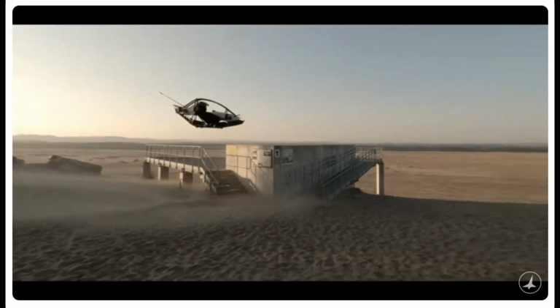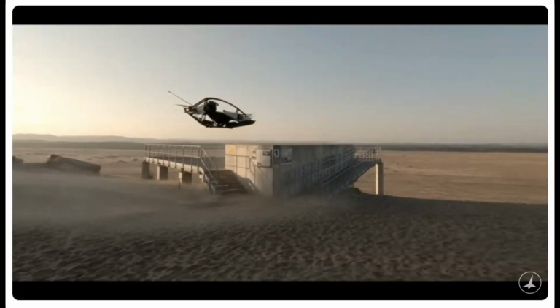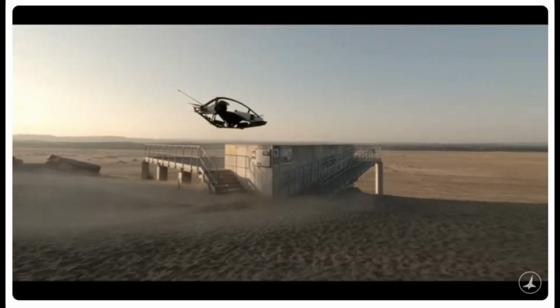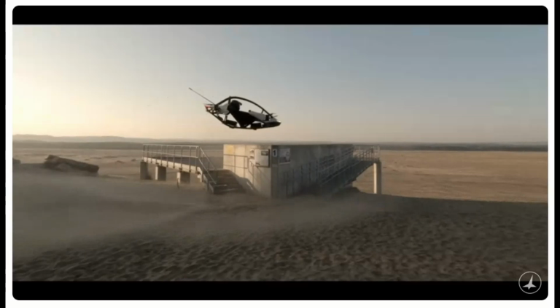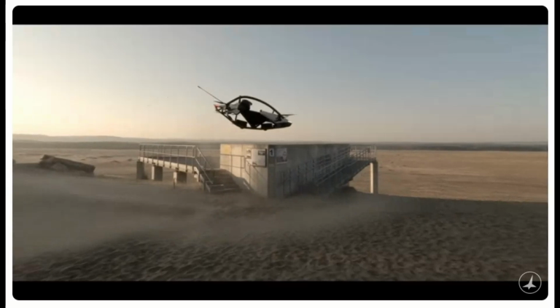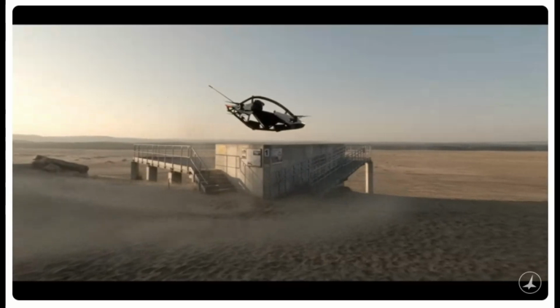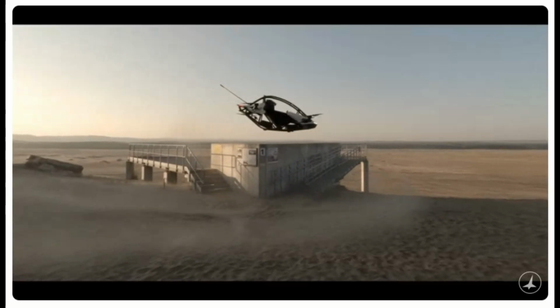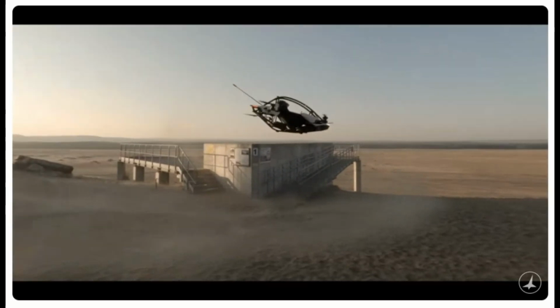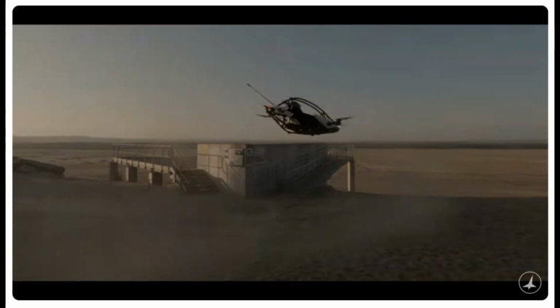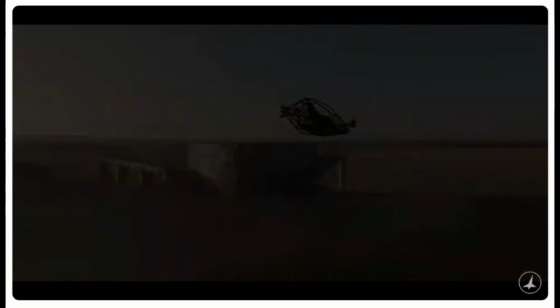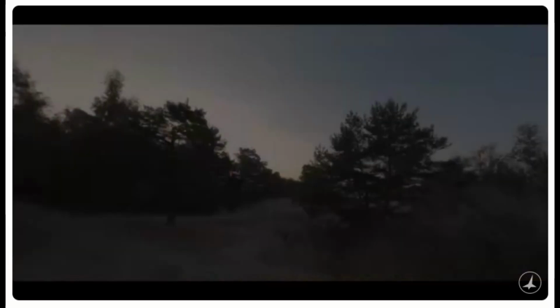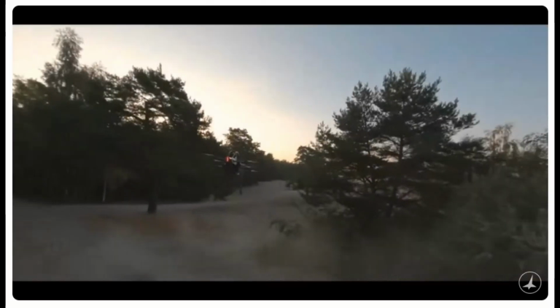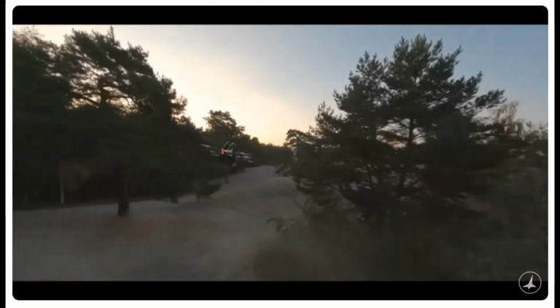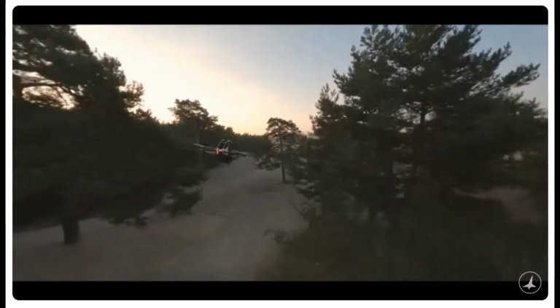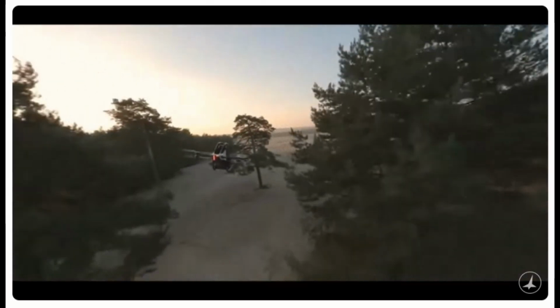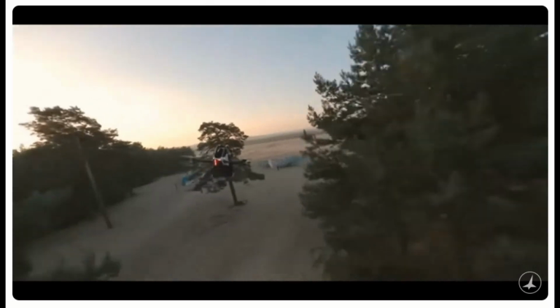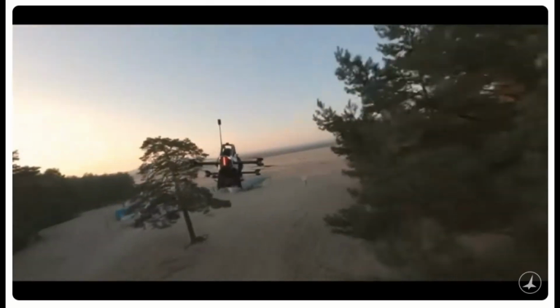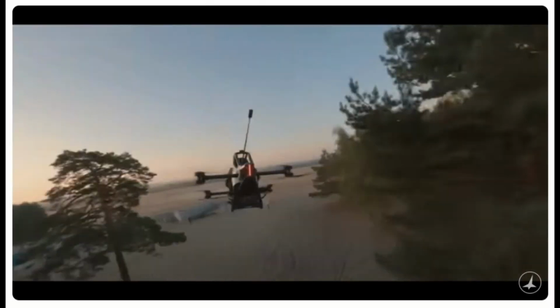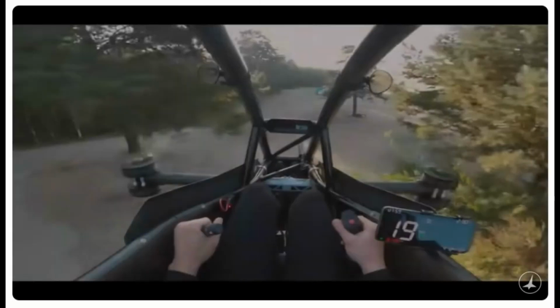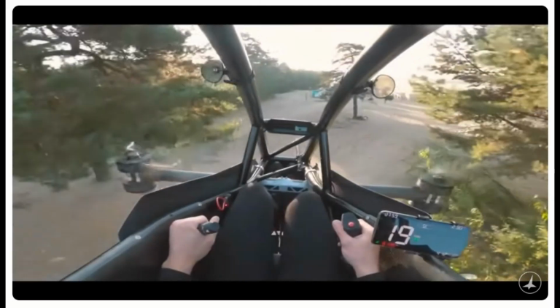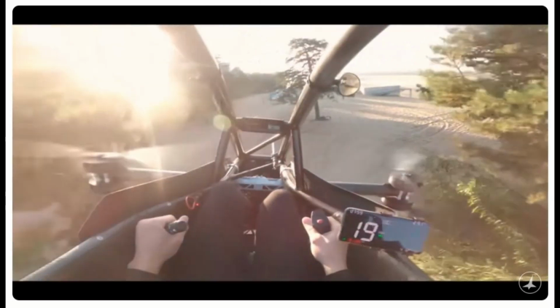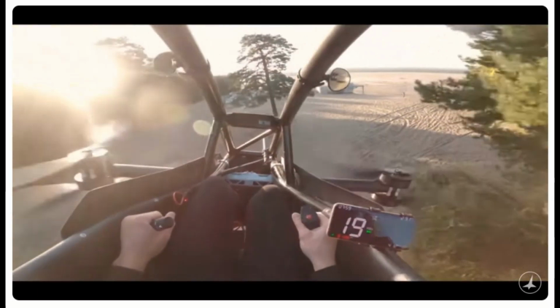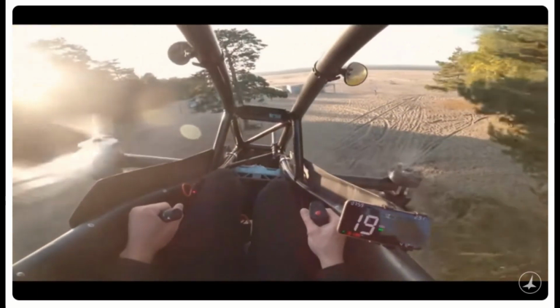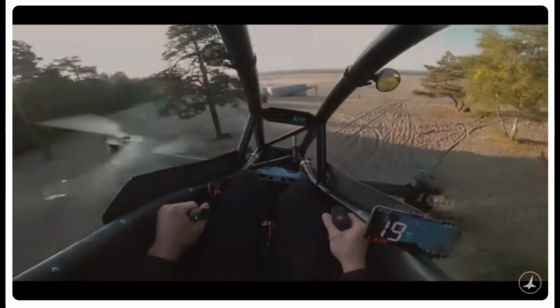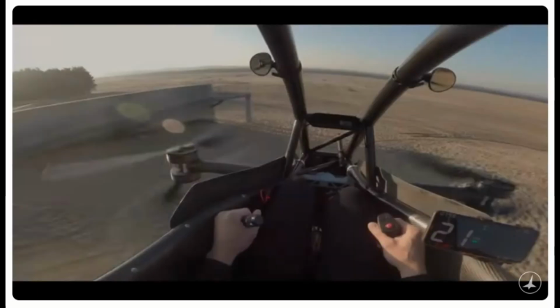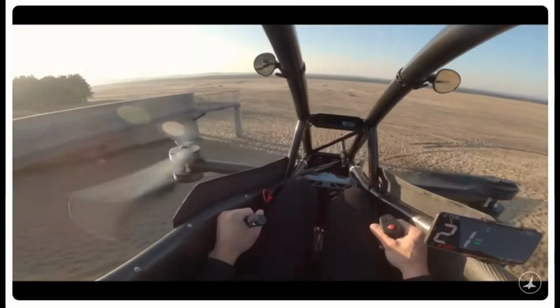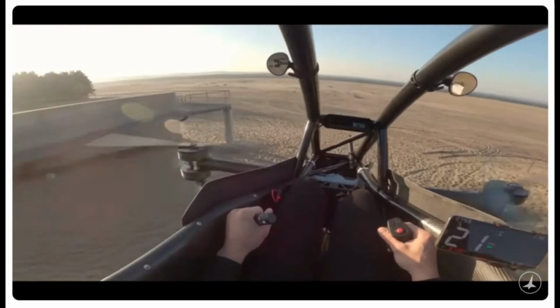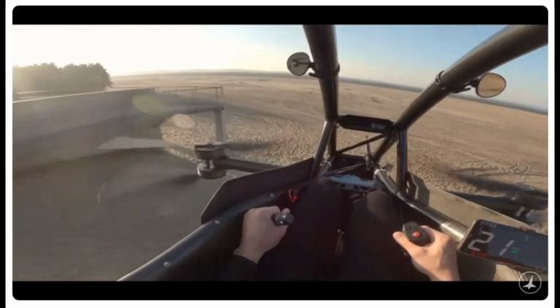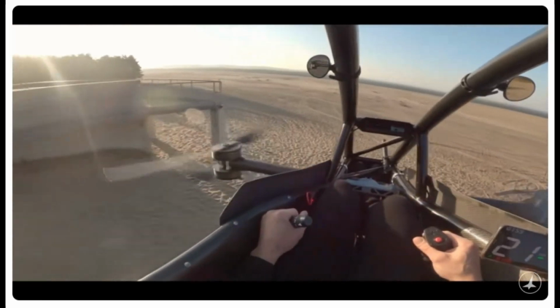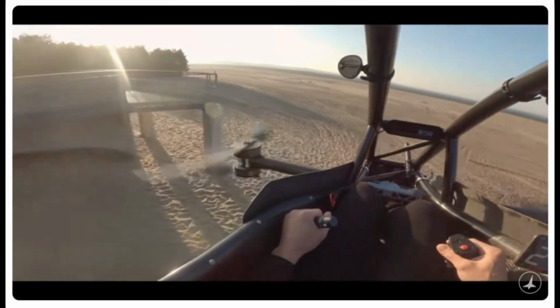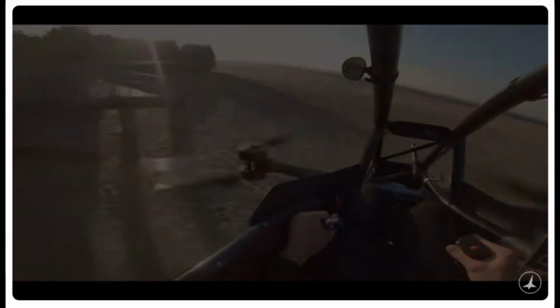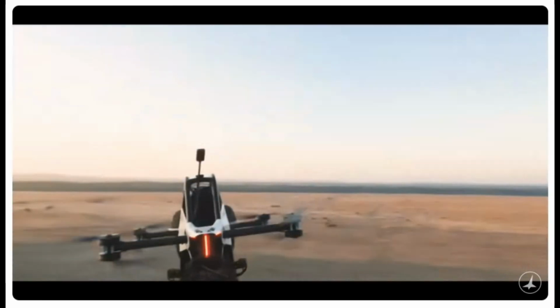Jetson's design philosophy revolves around simplicity and agility. This compact, single-seat marvel is constructed from durable aluminum and carbon fiber, resulting in an ultra-lightweight build that weighs just 121 pounds without batteries.